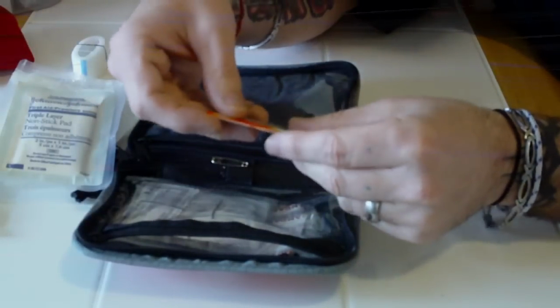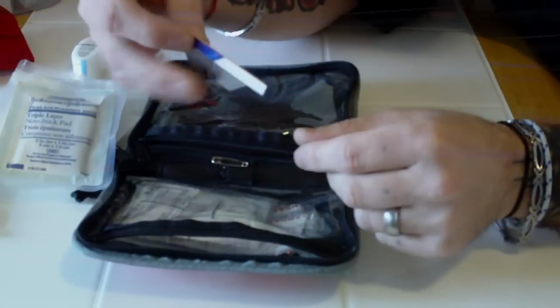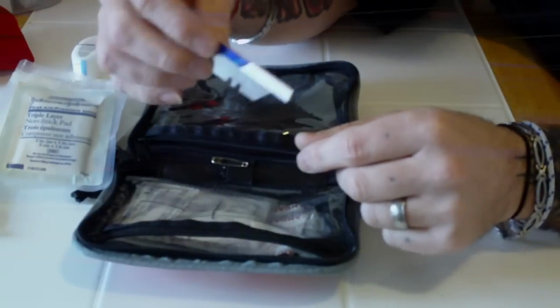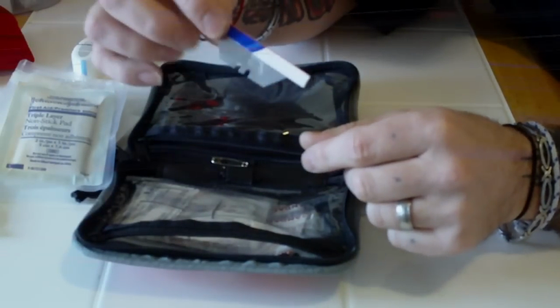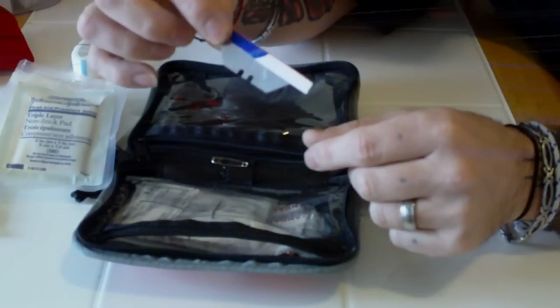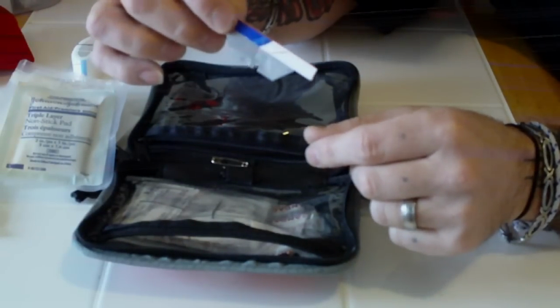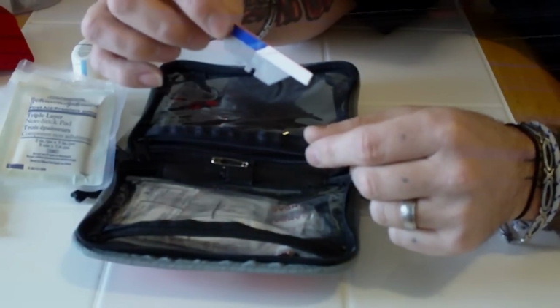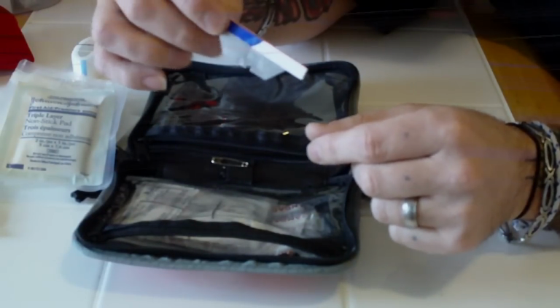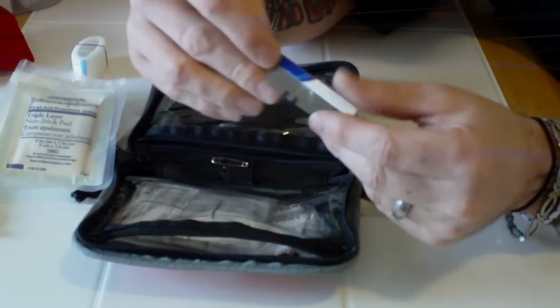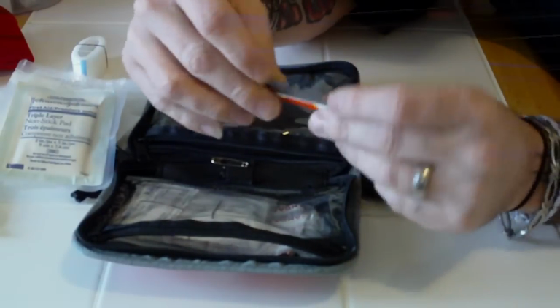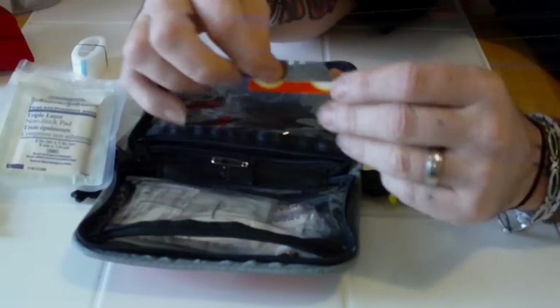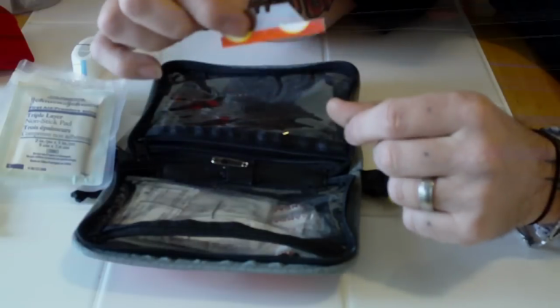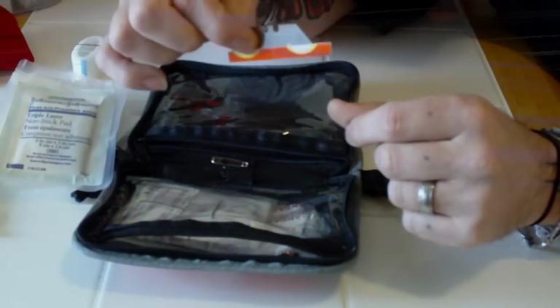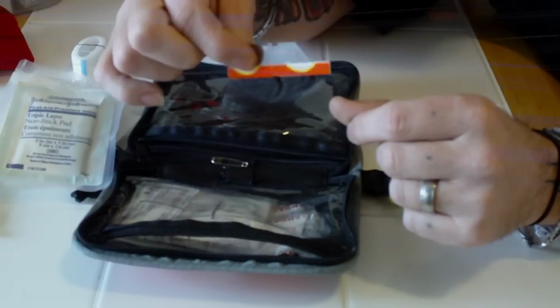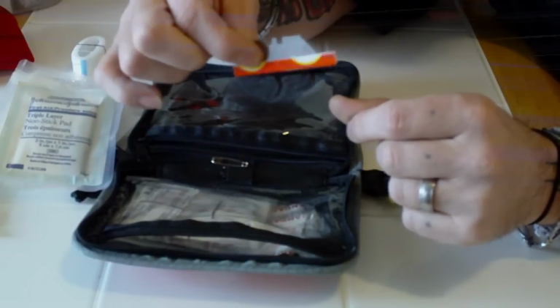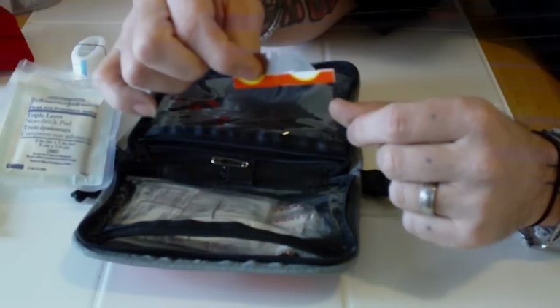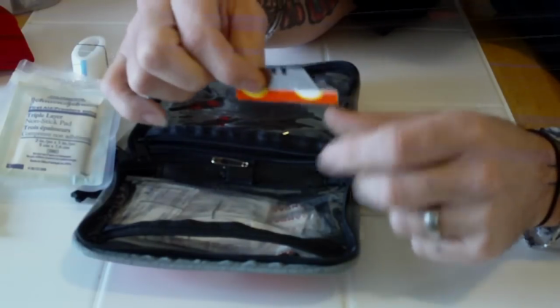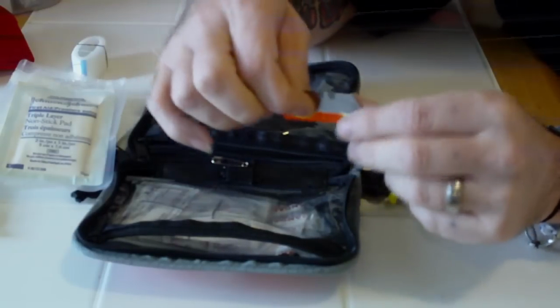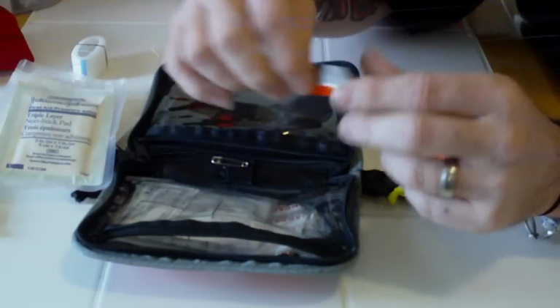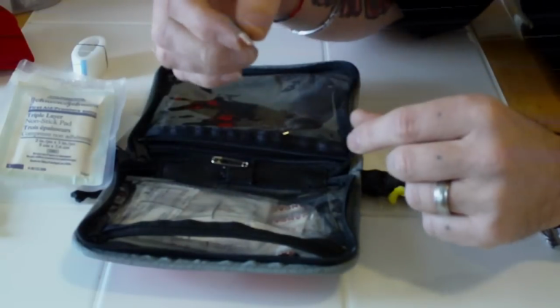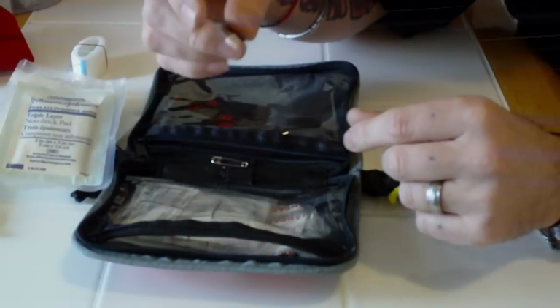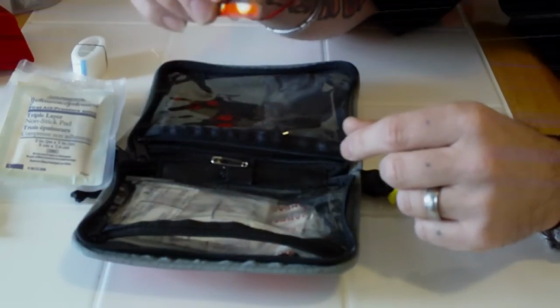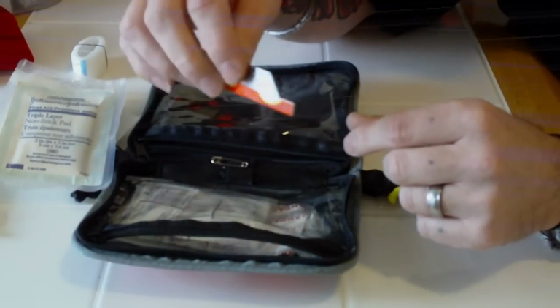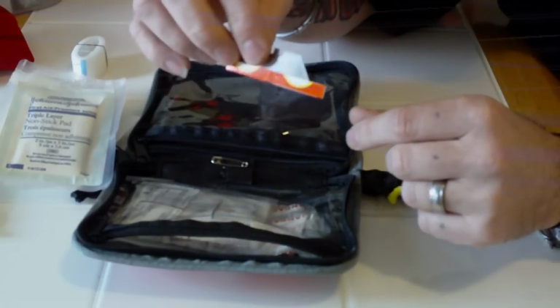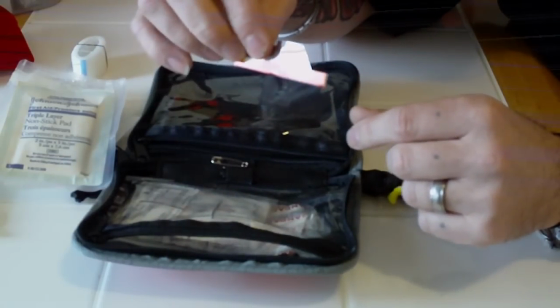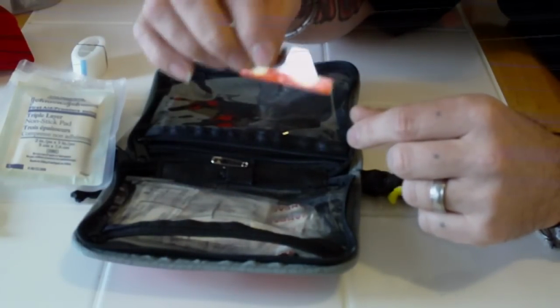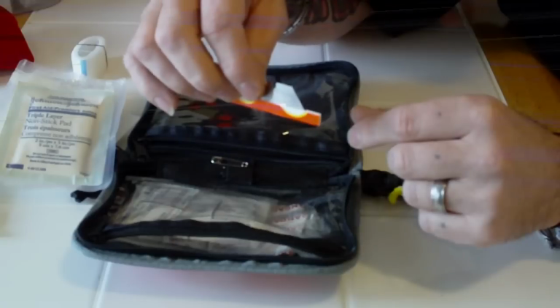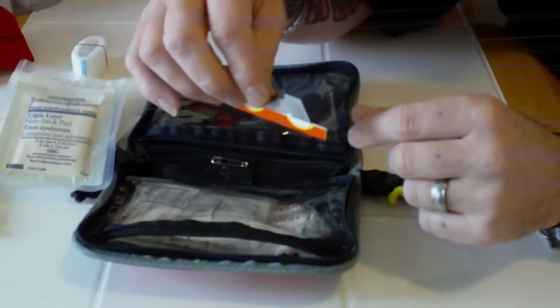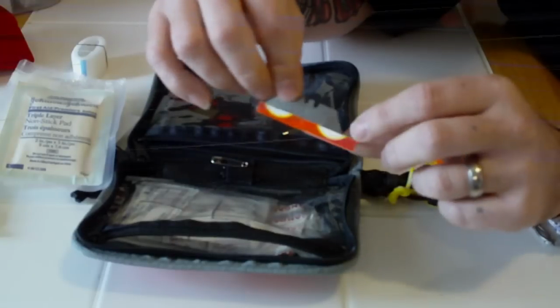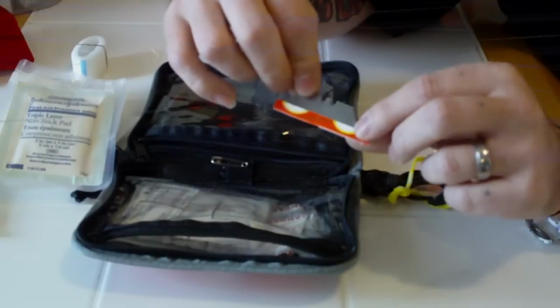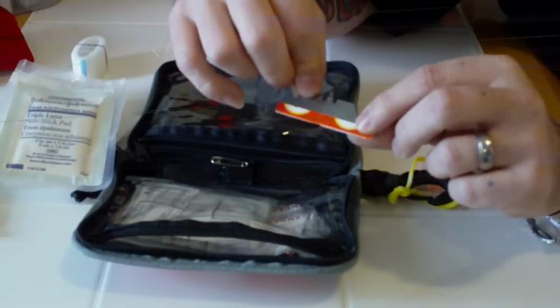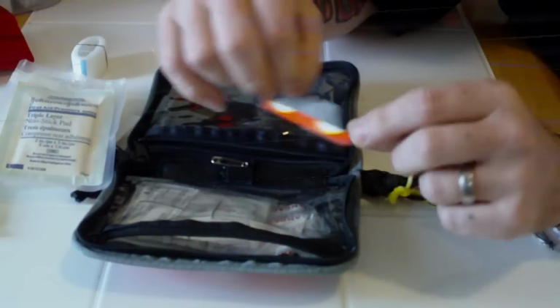Last but not least, I have a razor blade — minor surgery, I guess, which sounds a little scary — but it works great for getting a hard-to-reach splinter or whatever else.